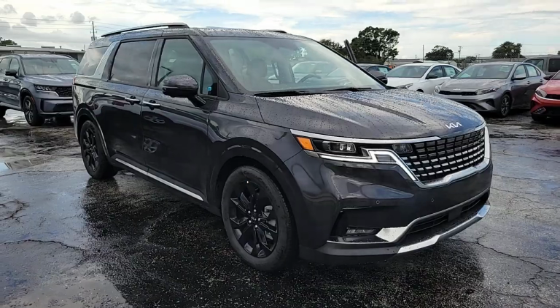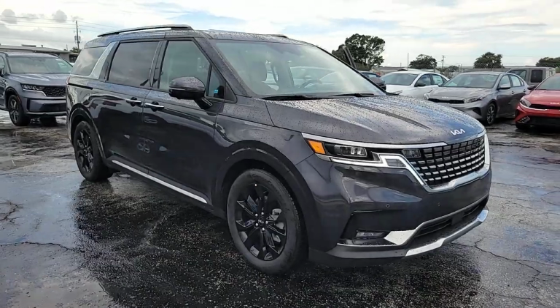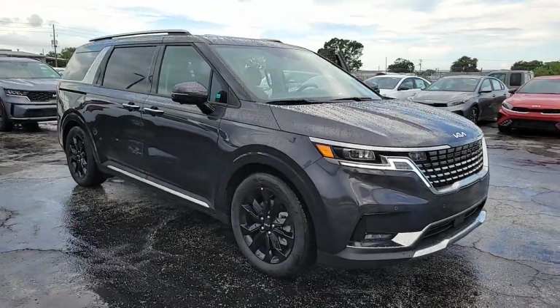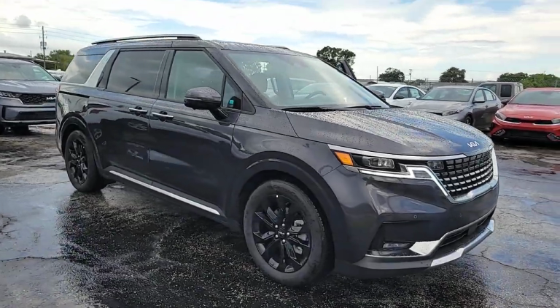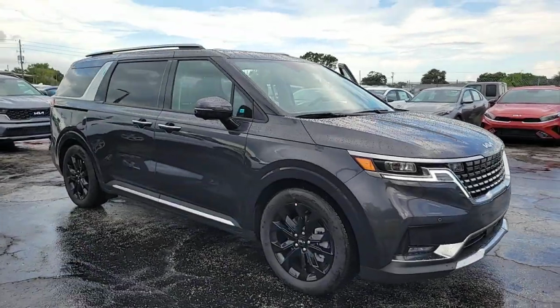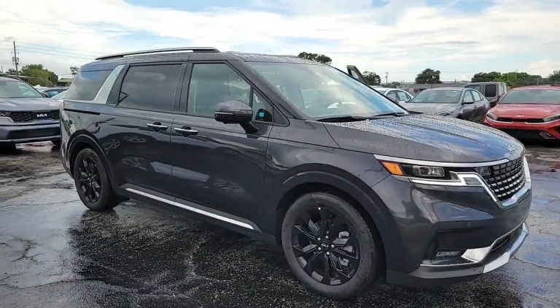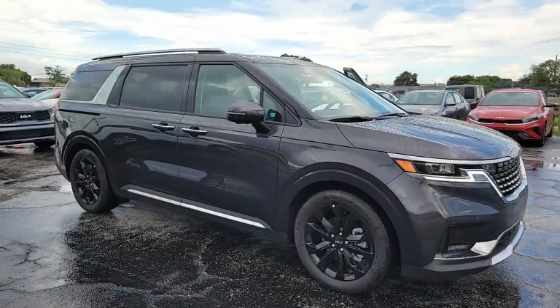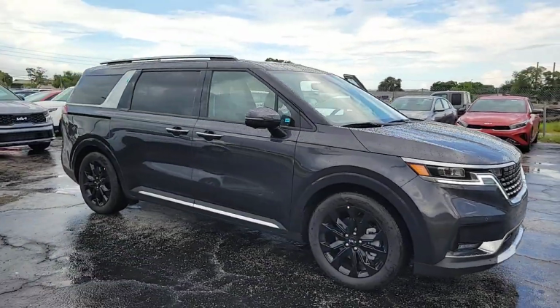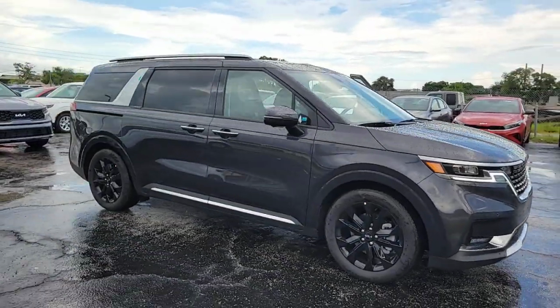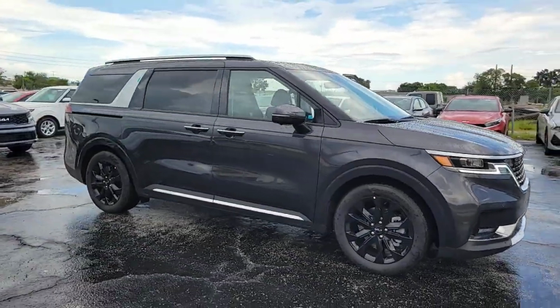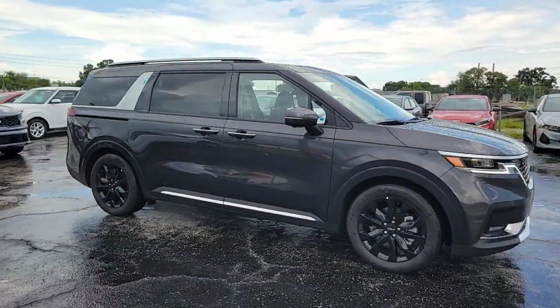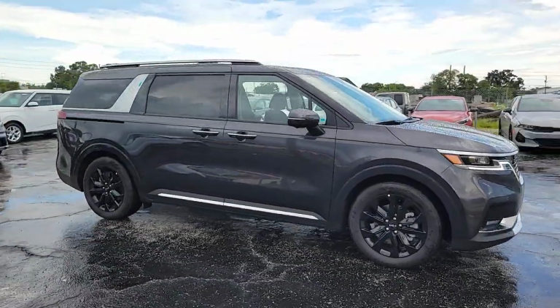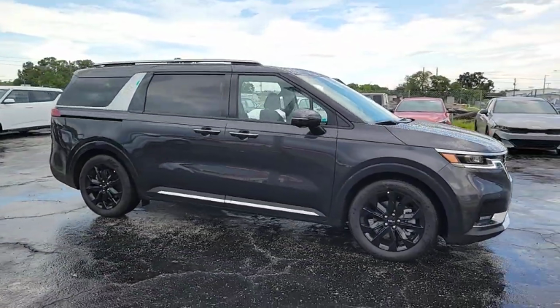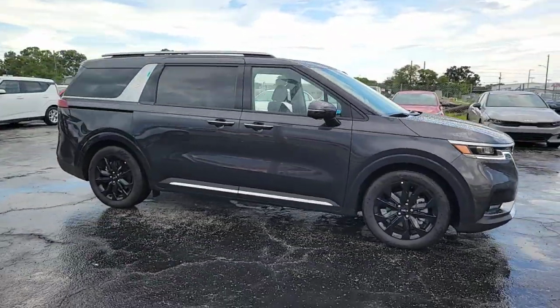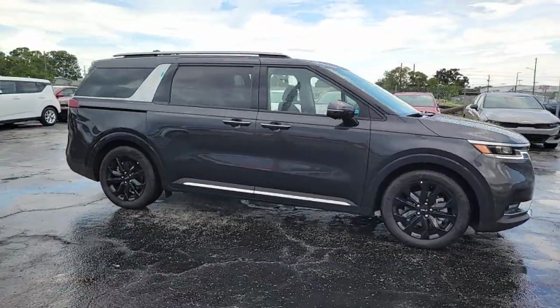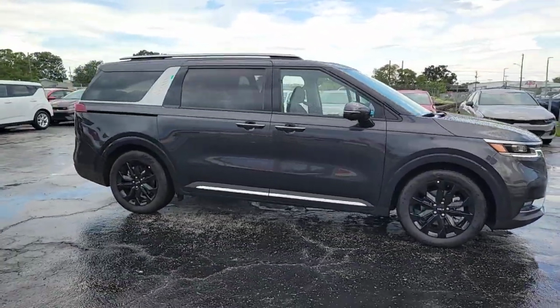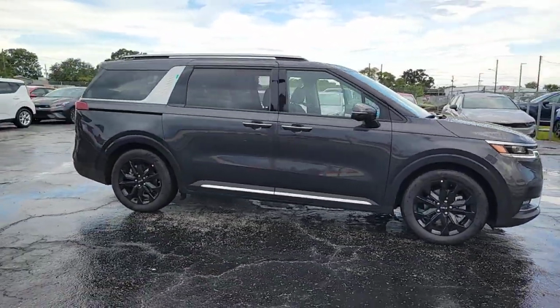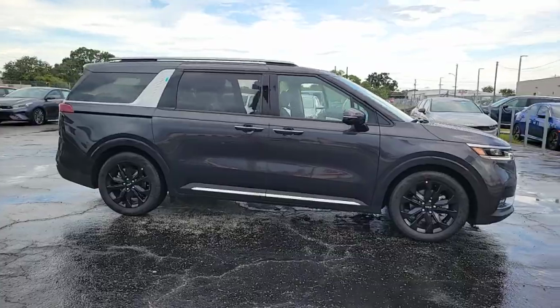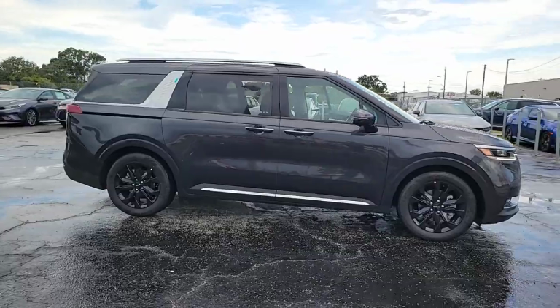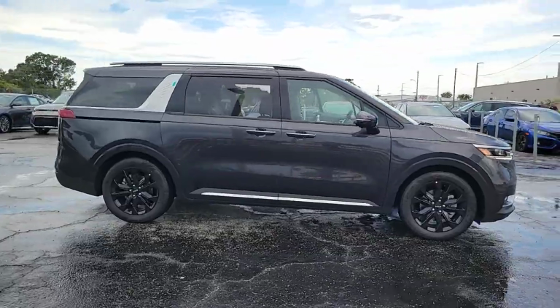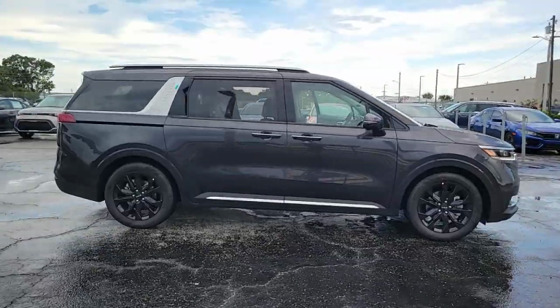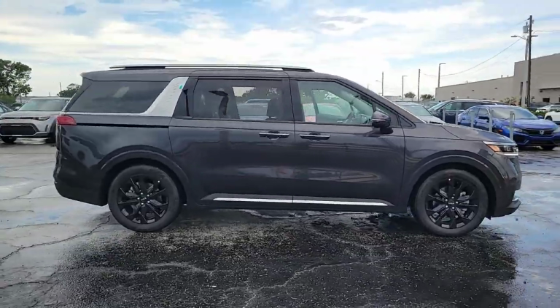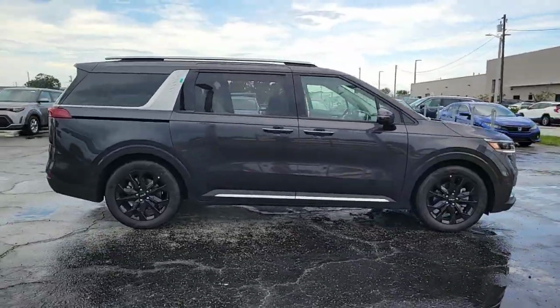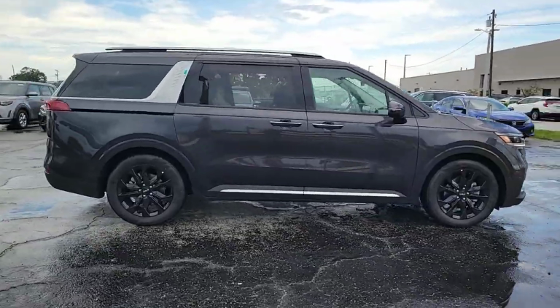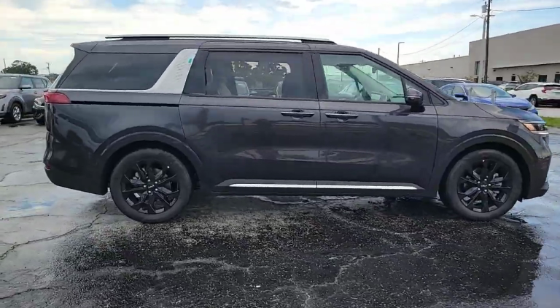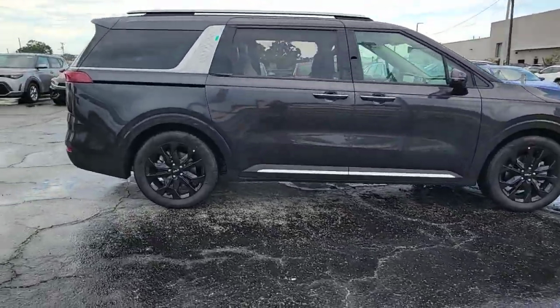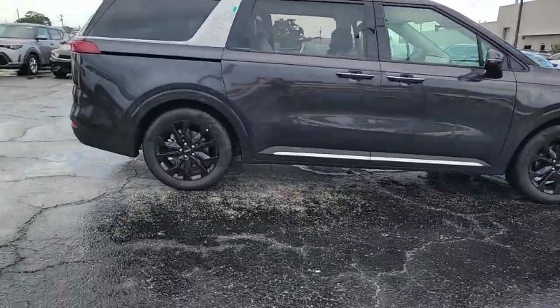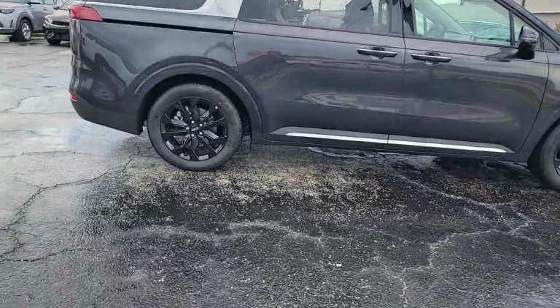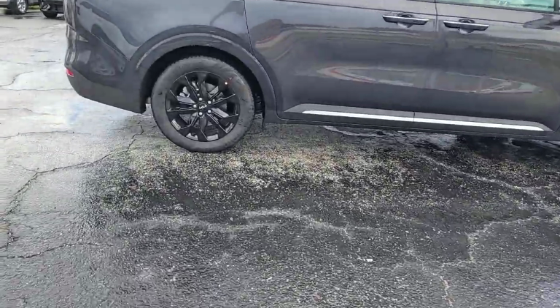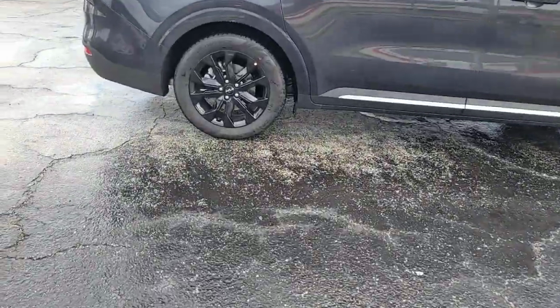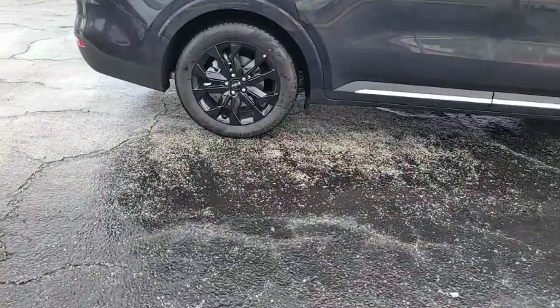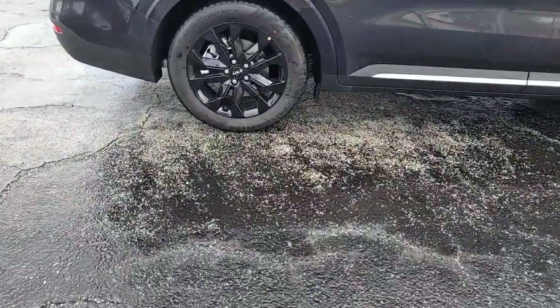Get into the 2024 Kia Carnival. This impressive Carnival delivers luxury car driving manners and family-friendly space and comfort.